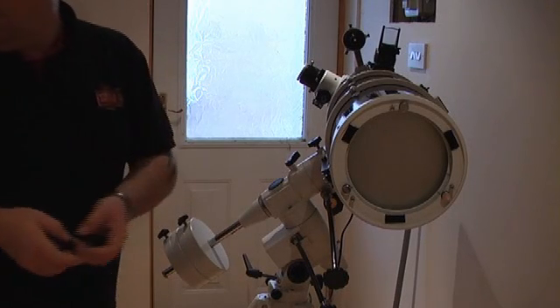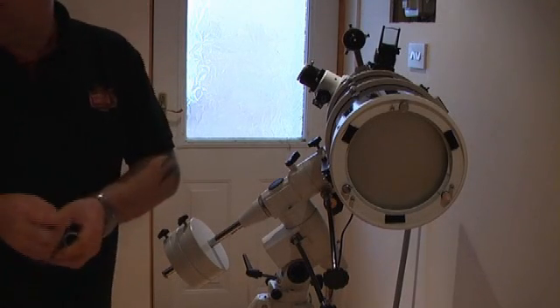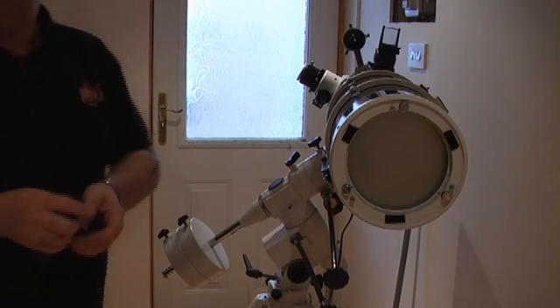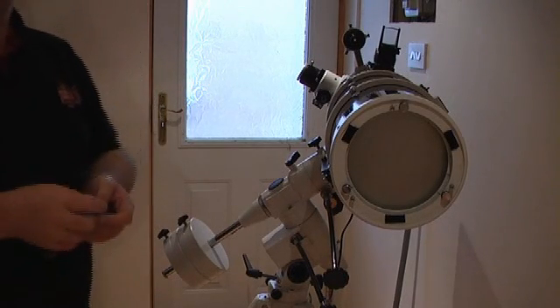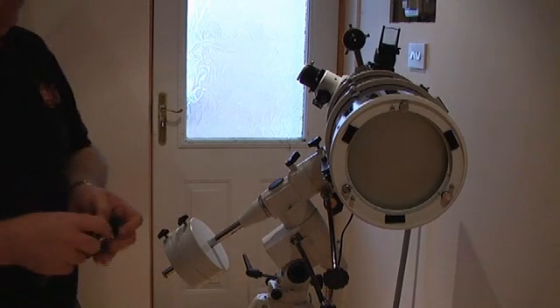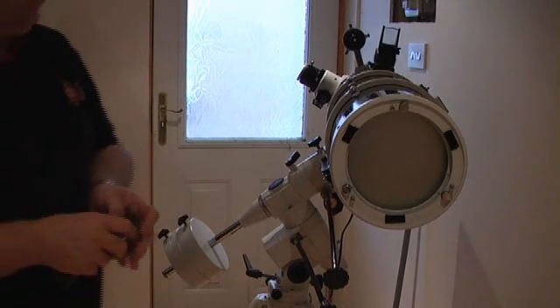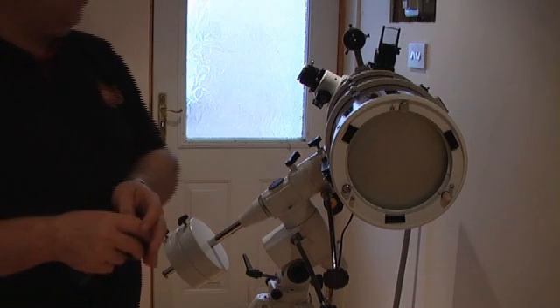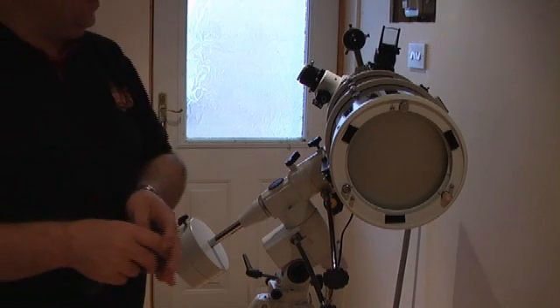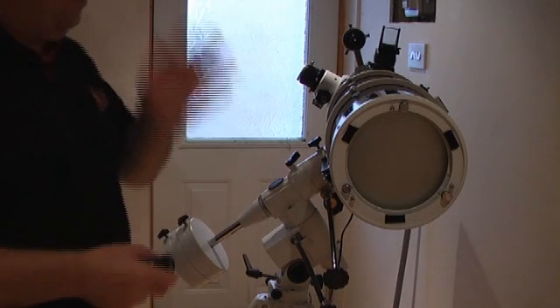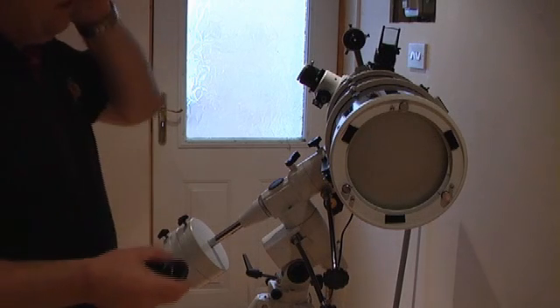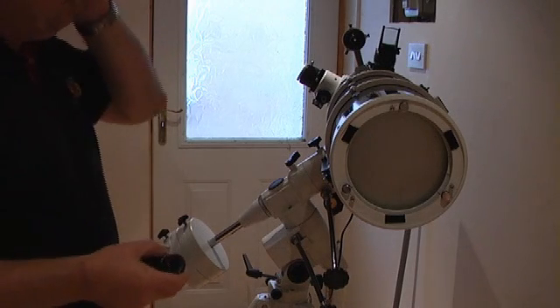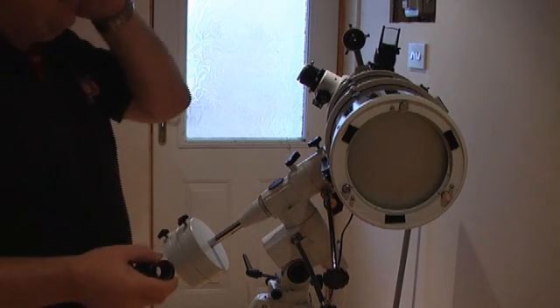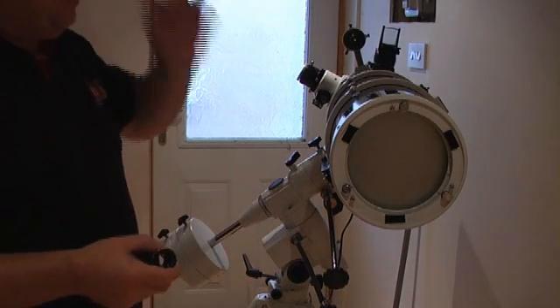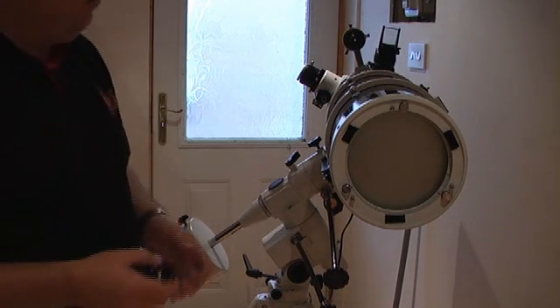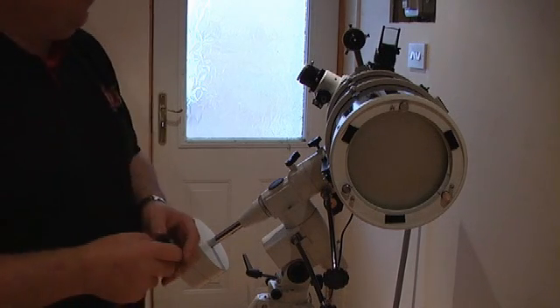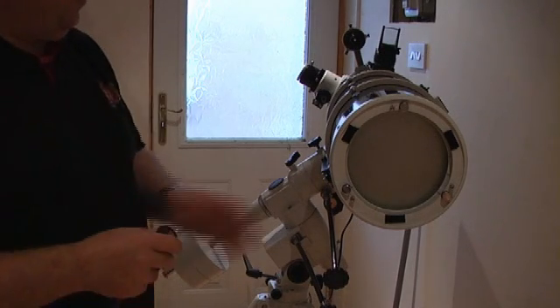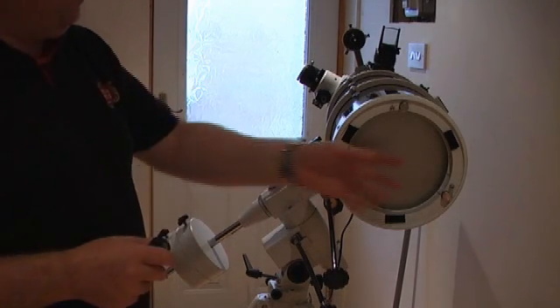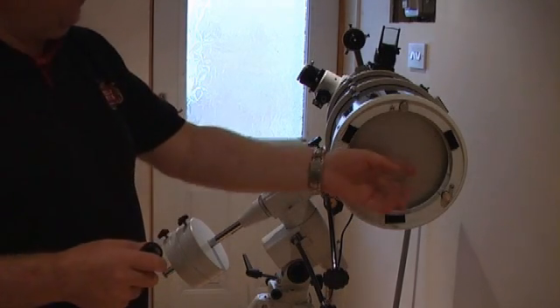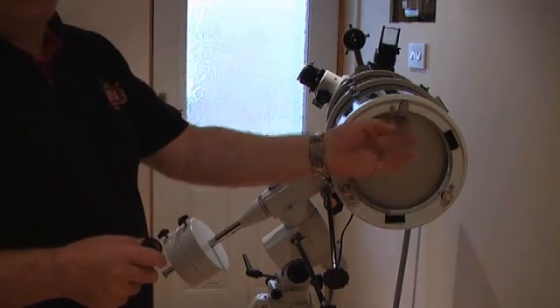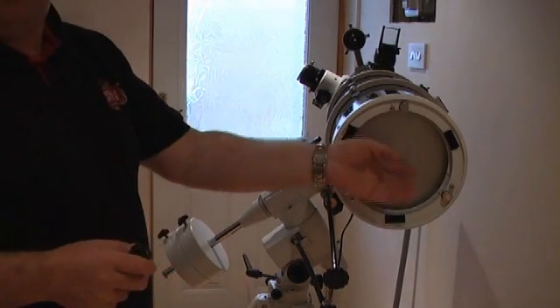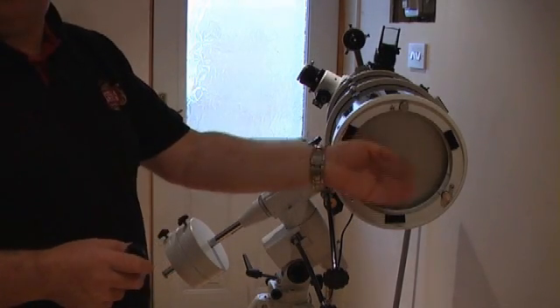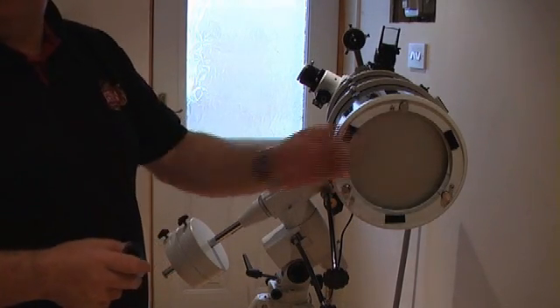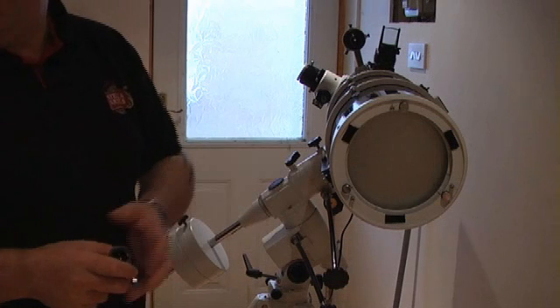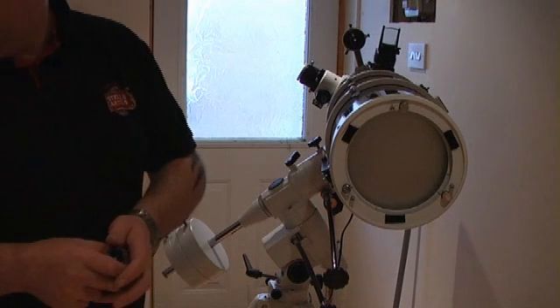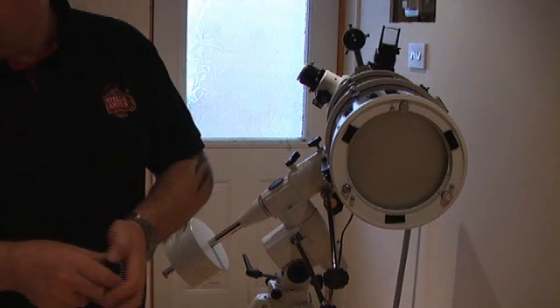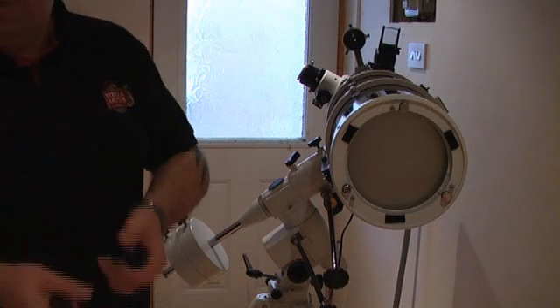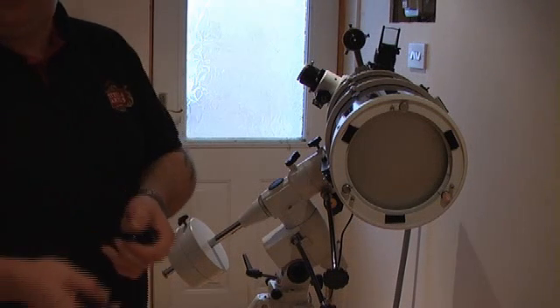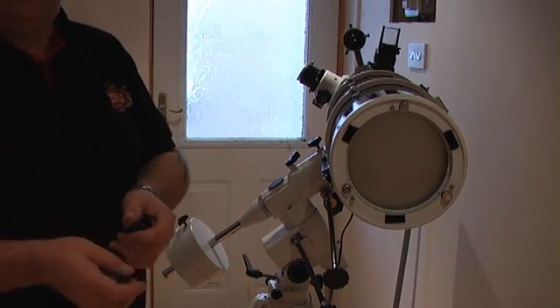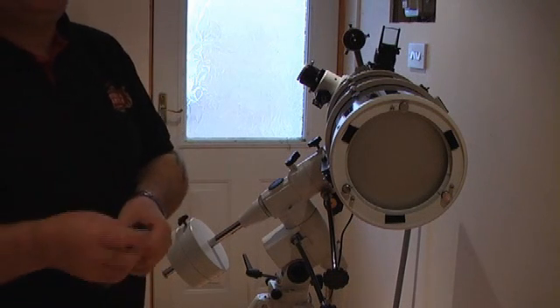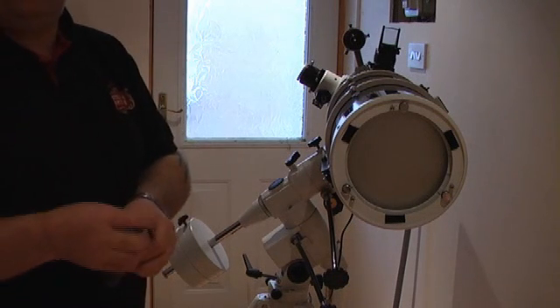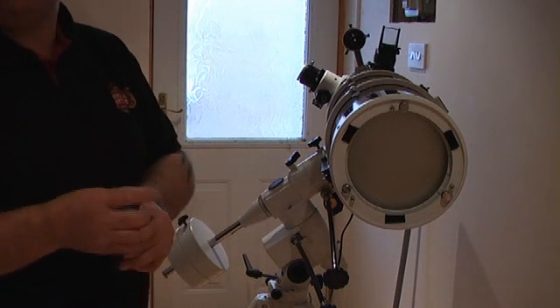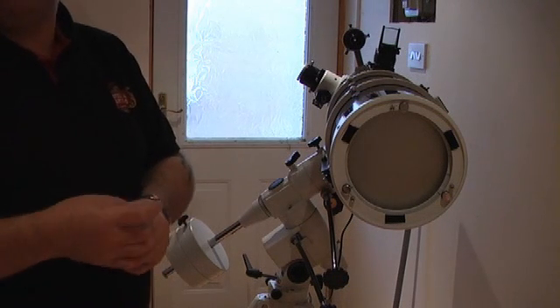I'm going to show you what's probably the best and most accurate way of collimating your primary mirror. You've probably heard of it — it's called the Barlow laser method.